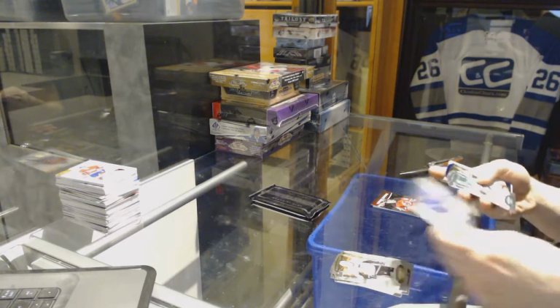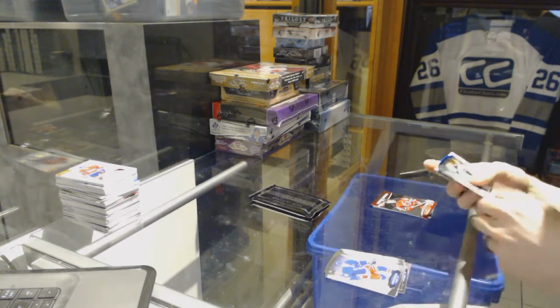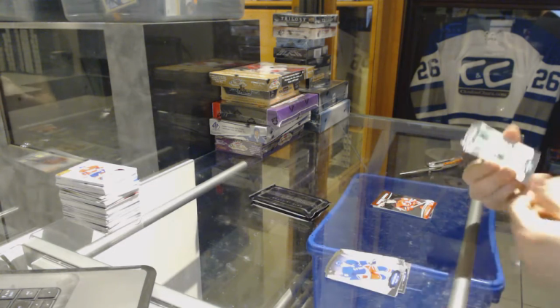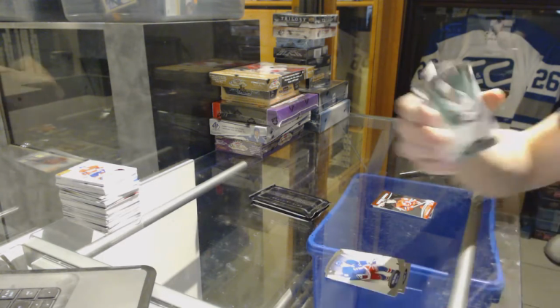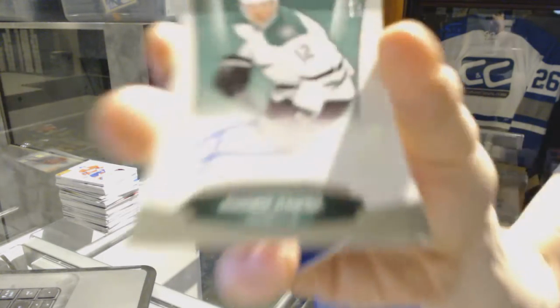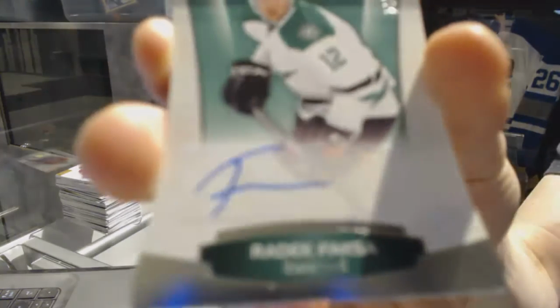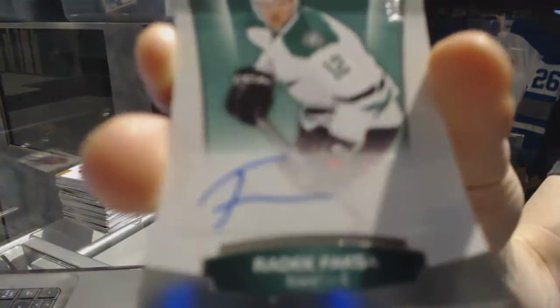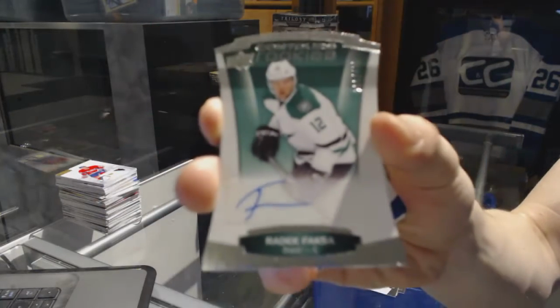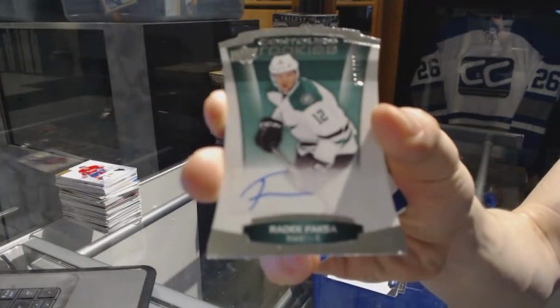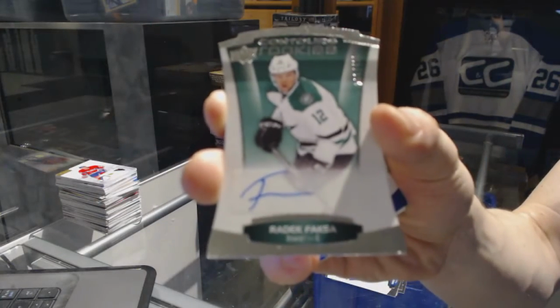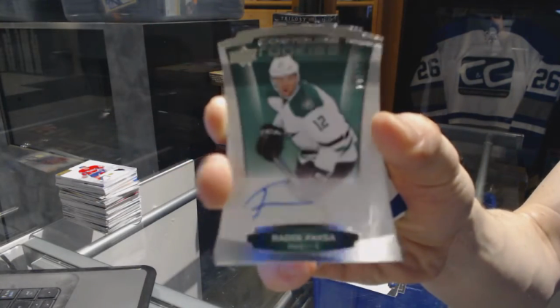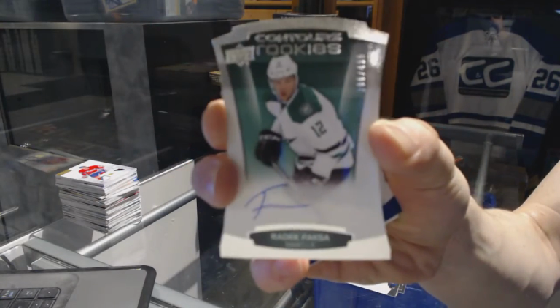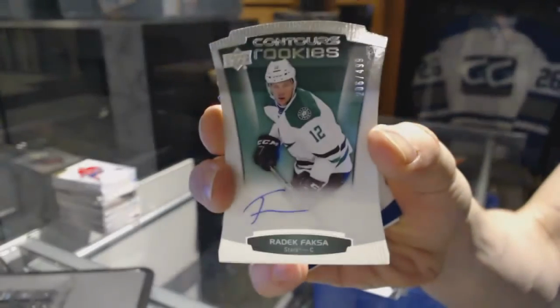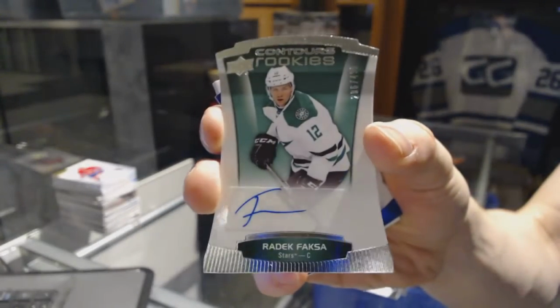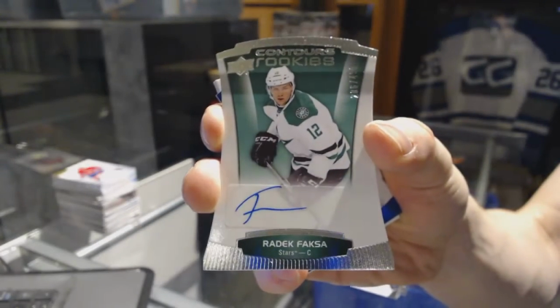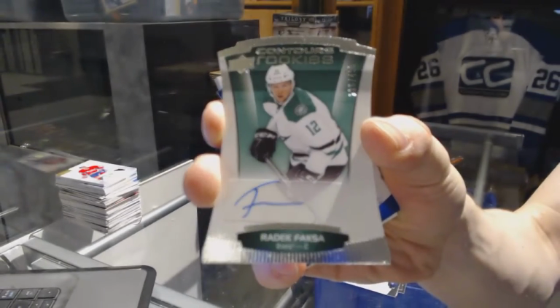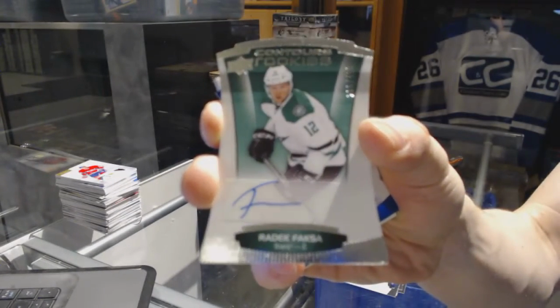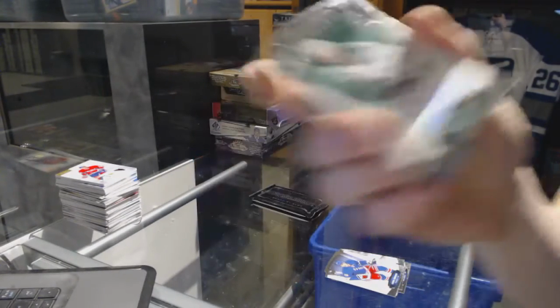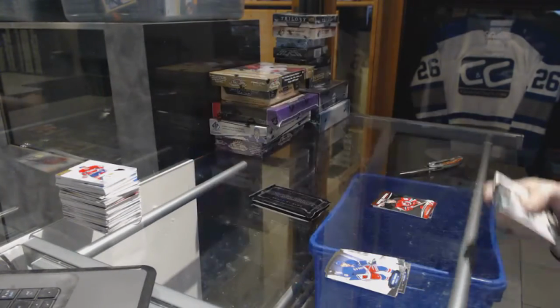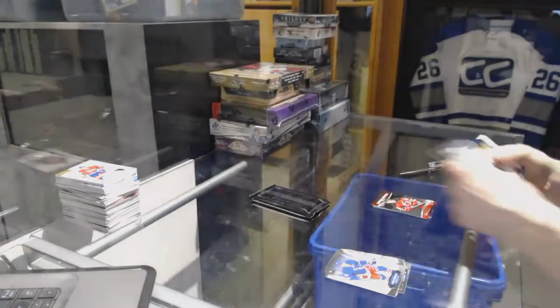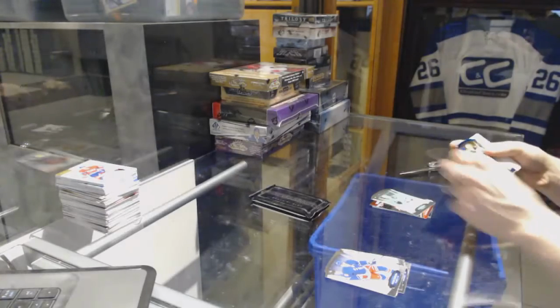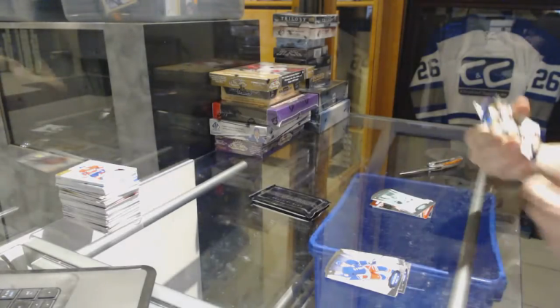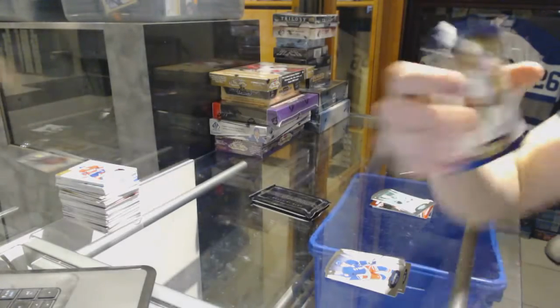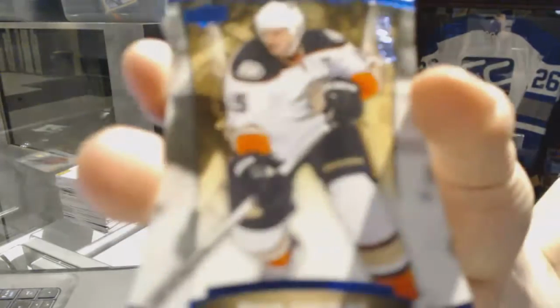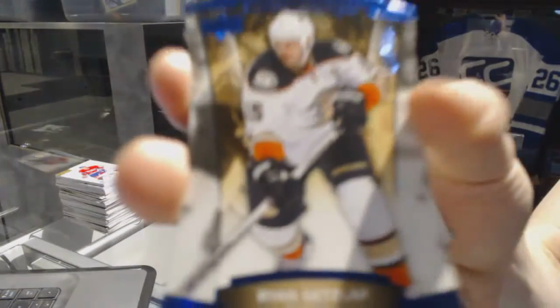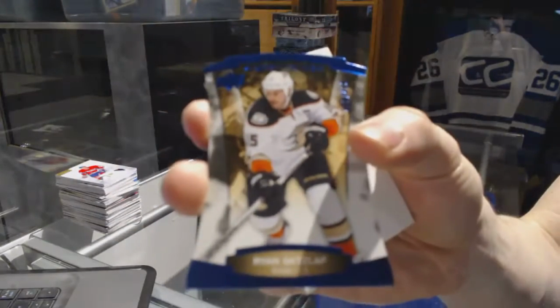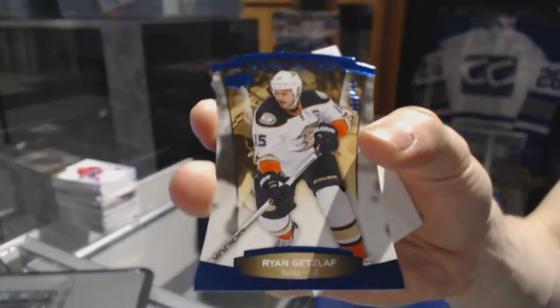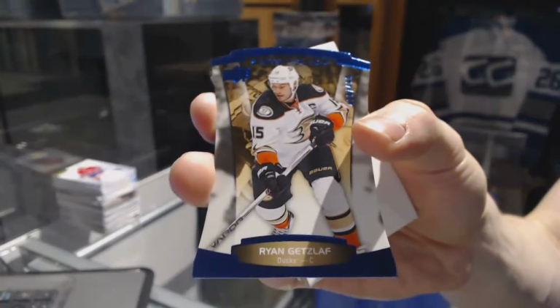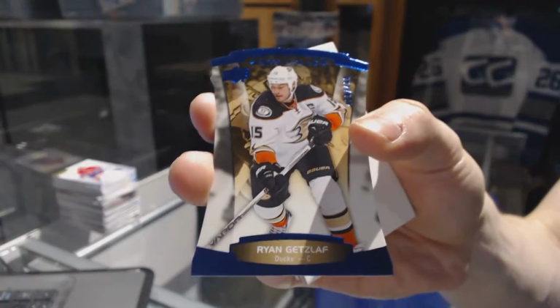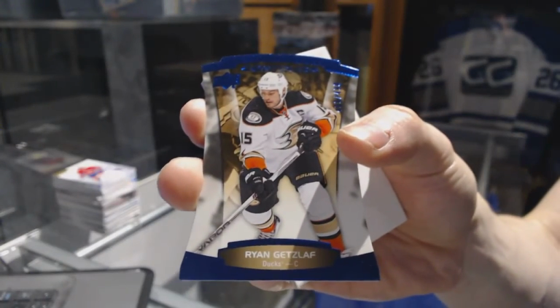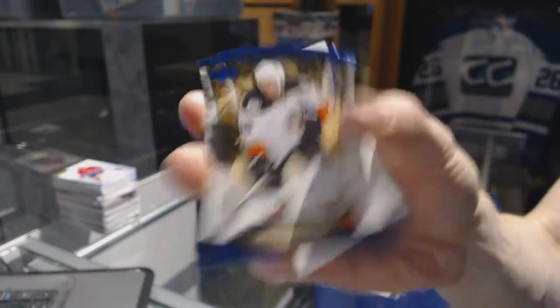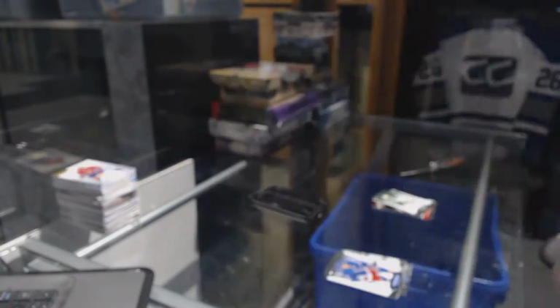Alright, we've got a Rookie Autograph, number $4.99 for the Dallas Stars, Radek Faksa. And a Blue Parallel, number $4.99 for the Anaheim Ducks, Ryan Getzlaff.